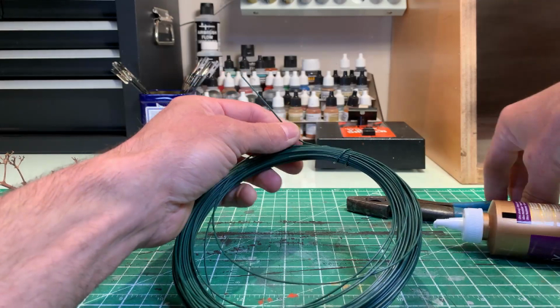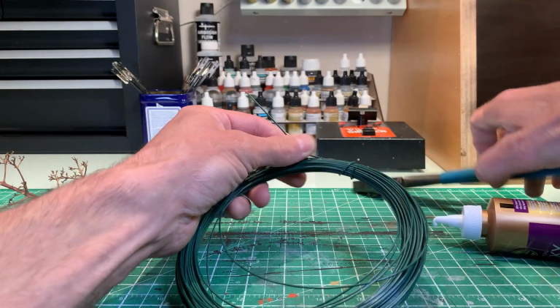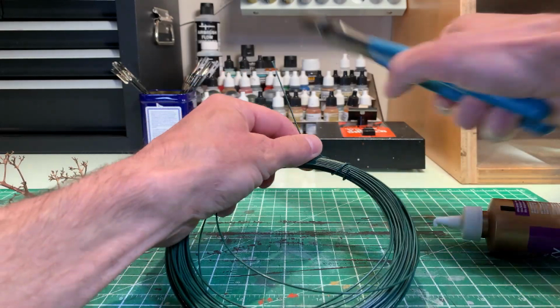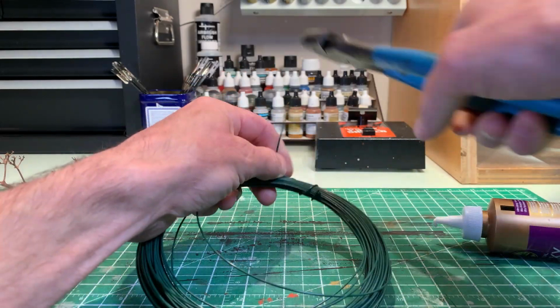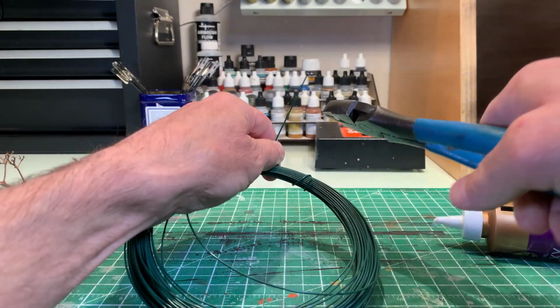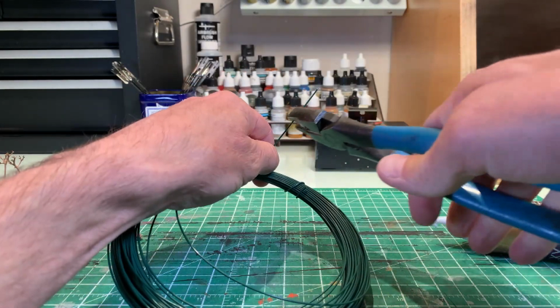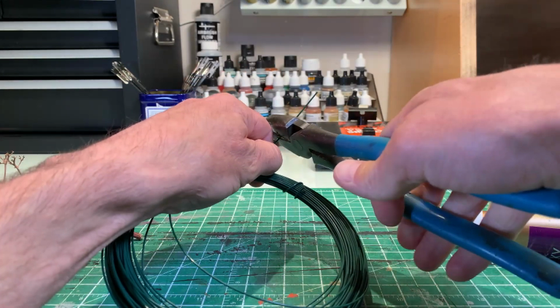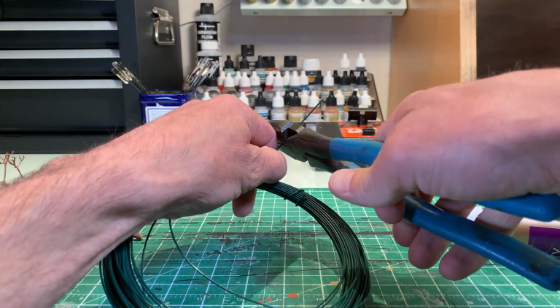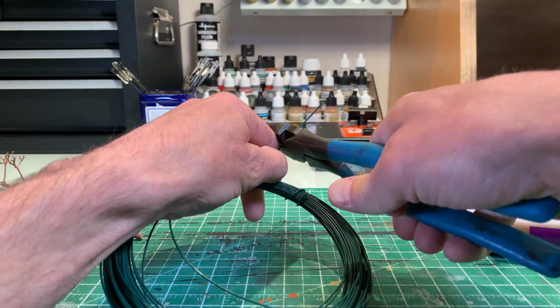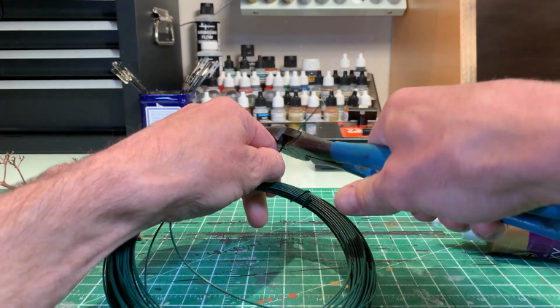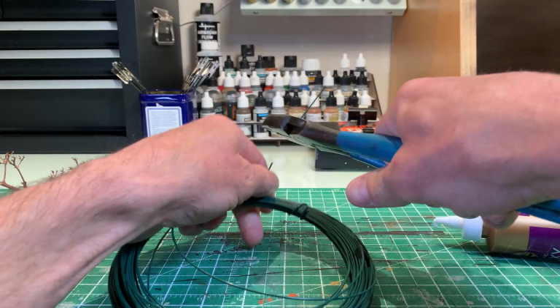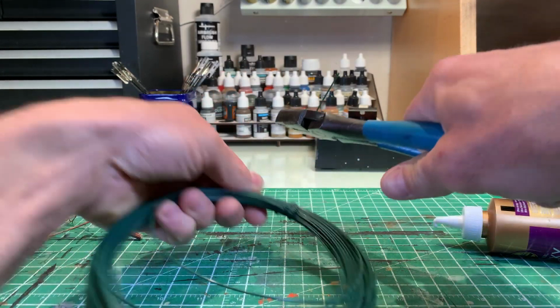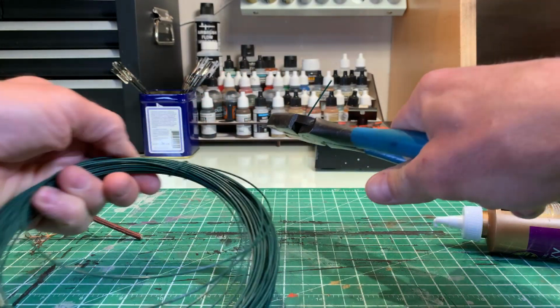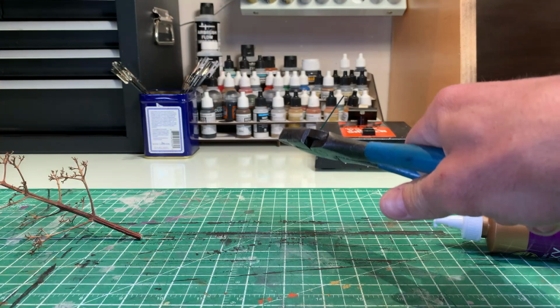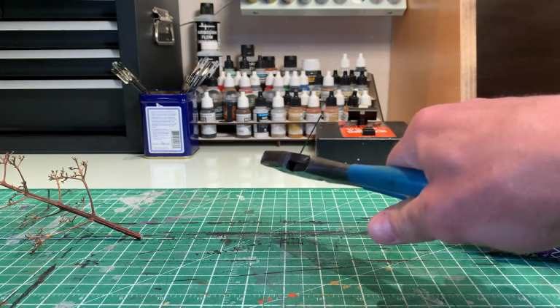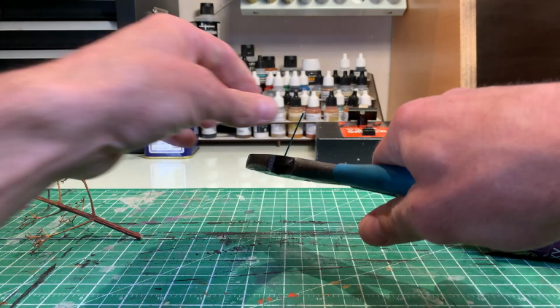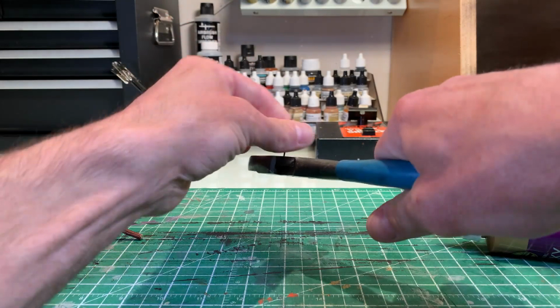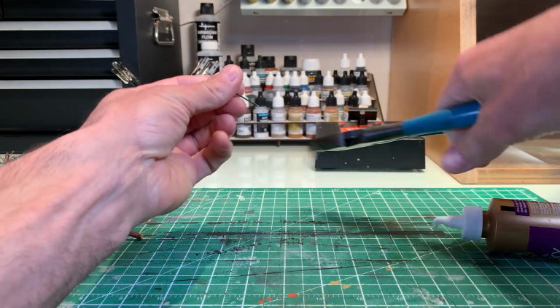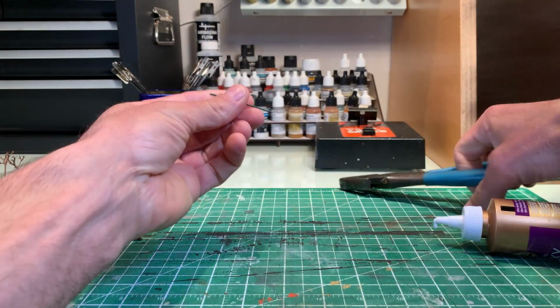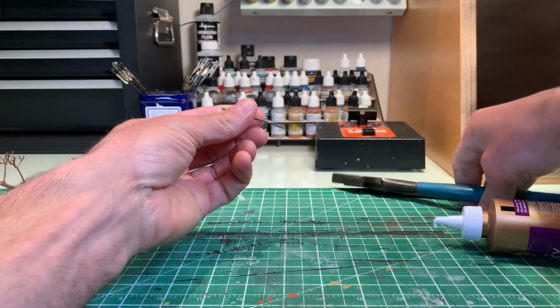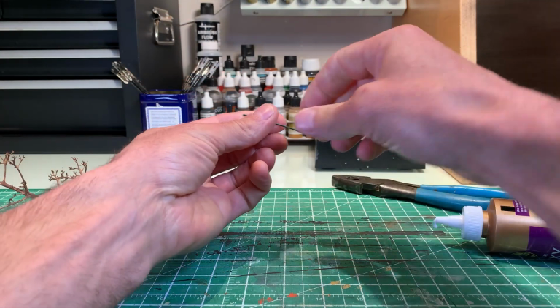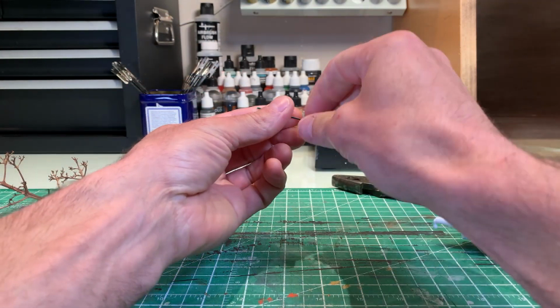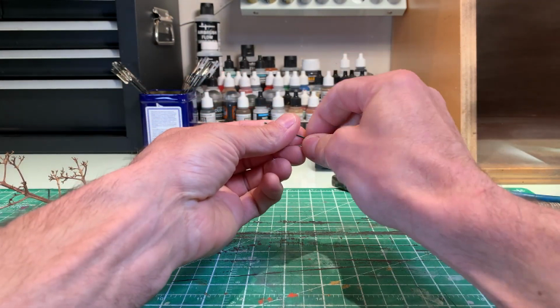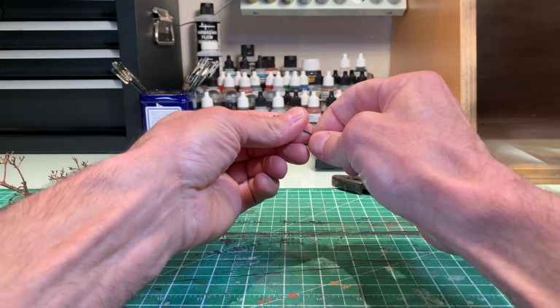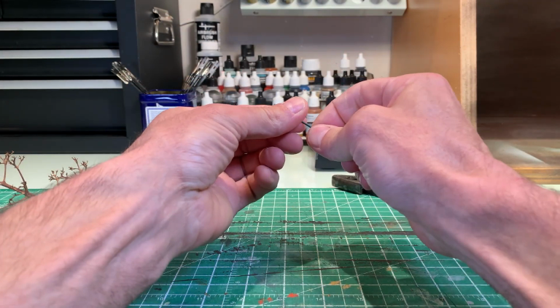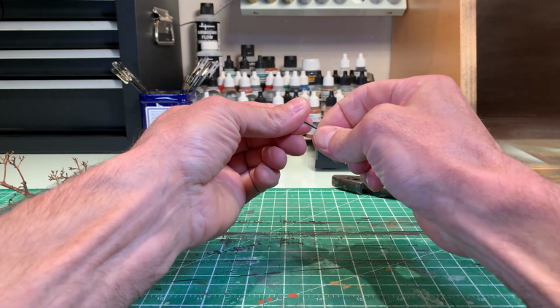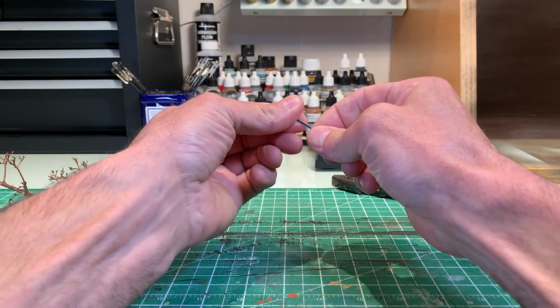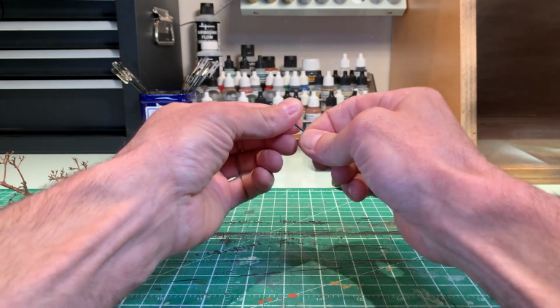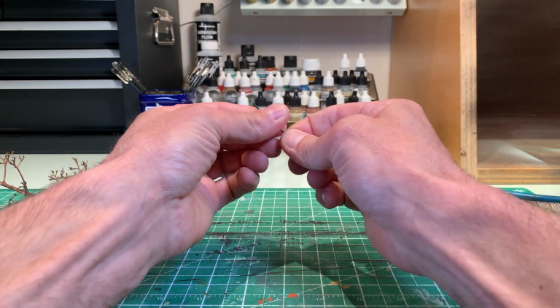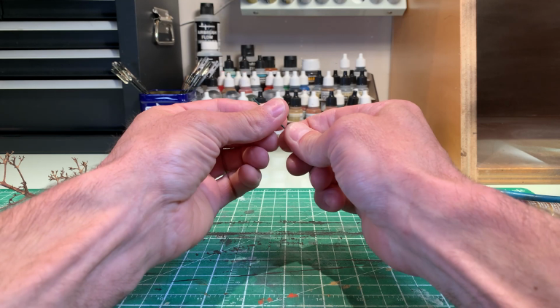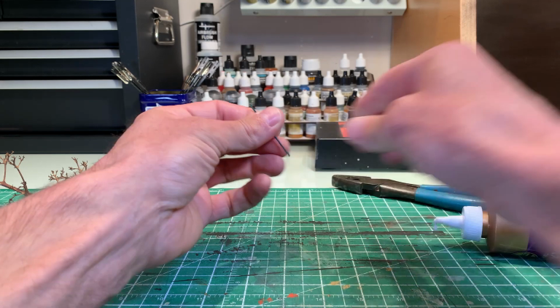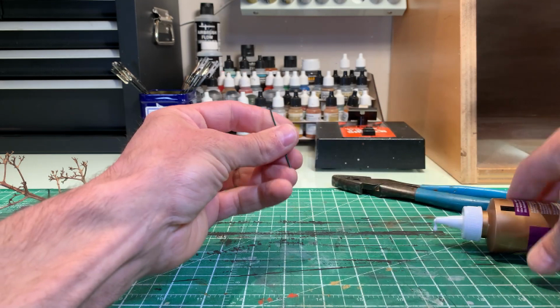Insert a pin in the base of the tree to facilitate handling during the next steps, and also for installing them in your scenery later. It helps to put them straight on the landscape.